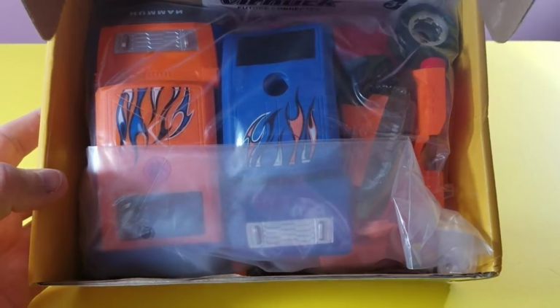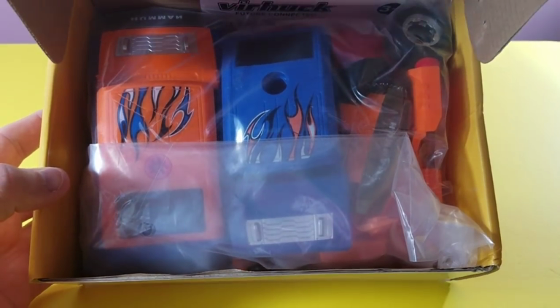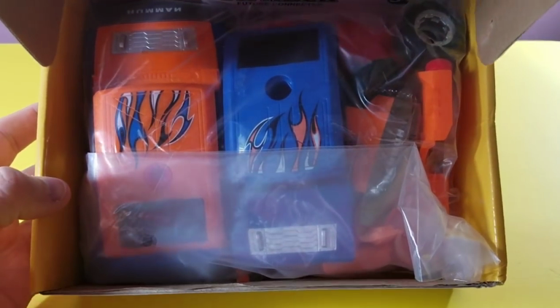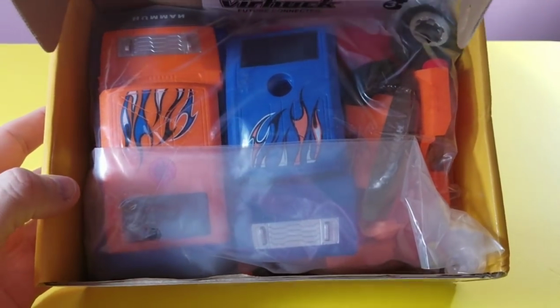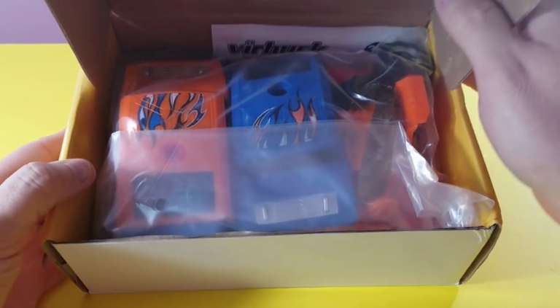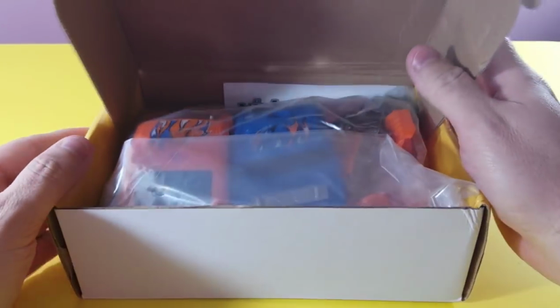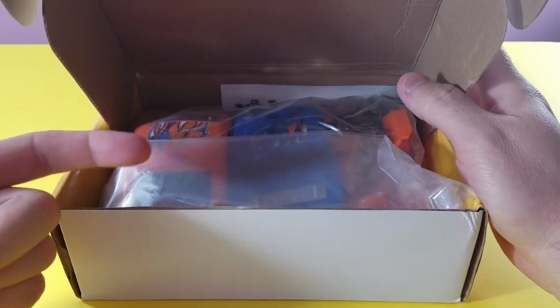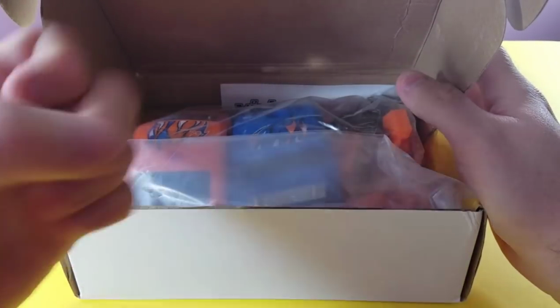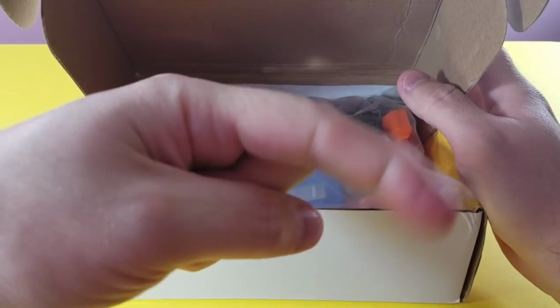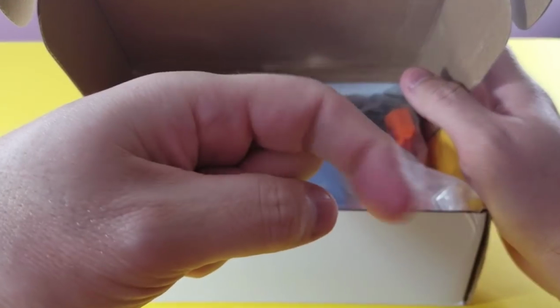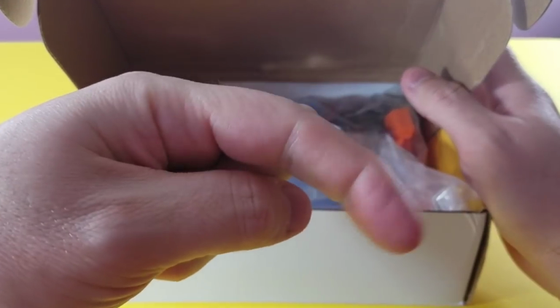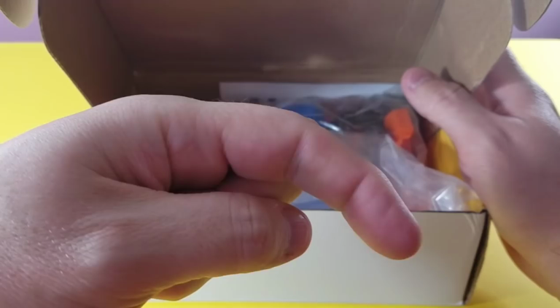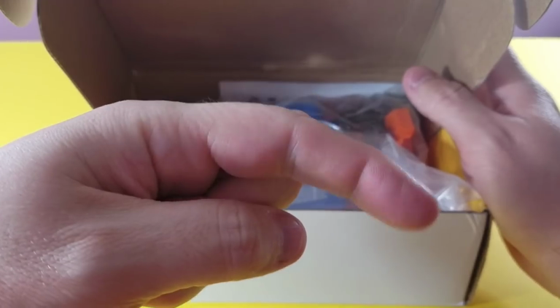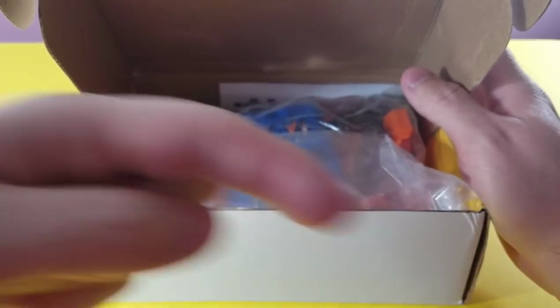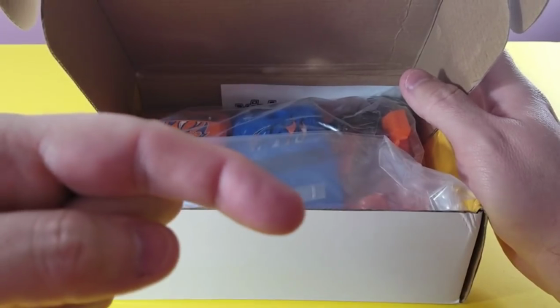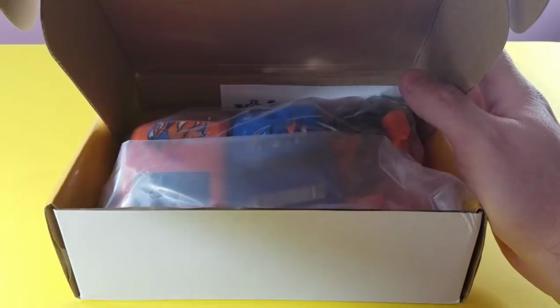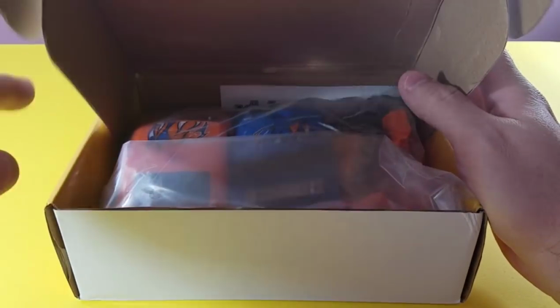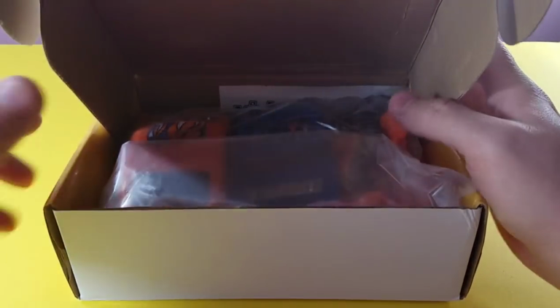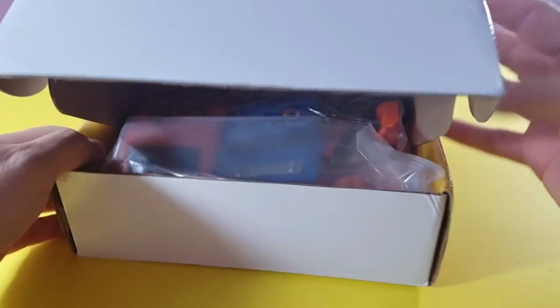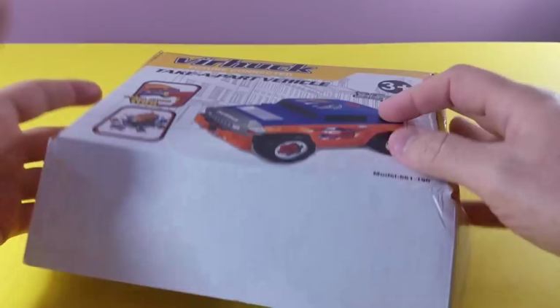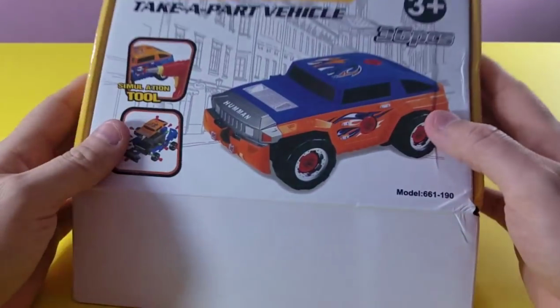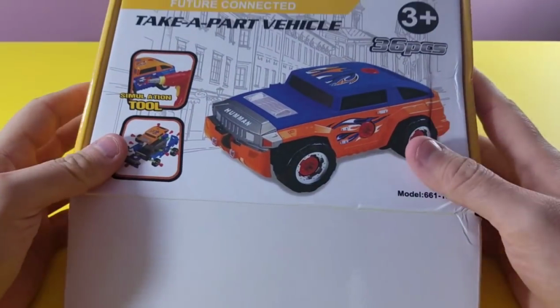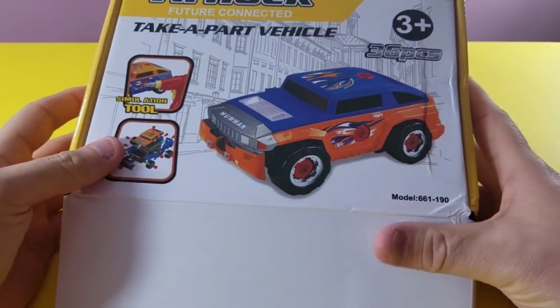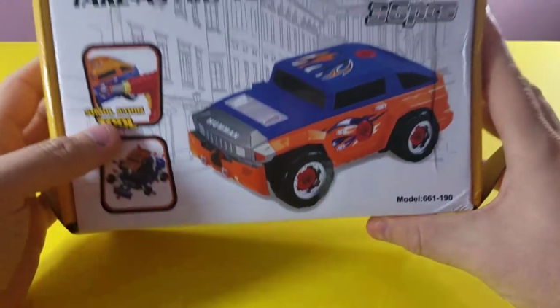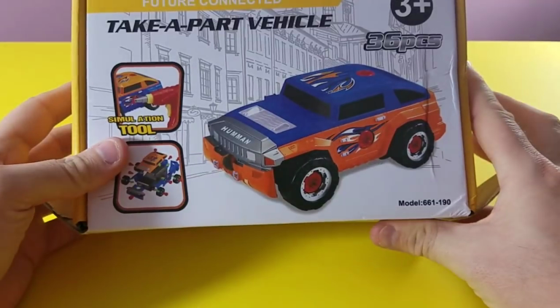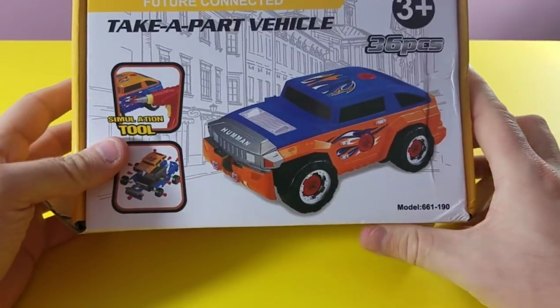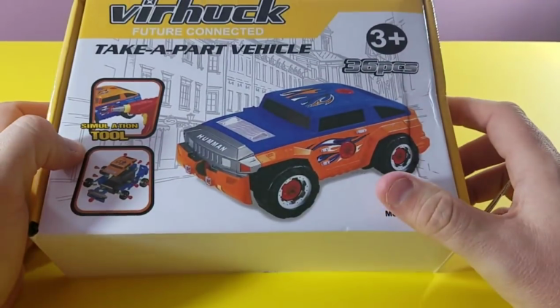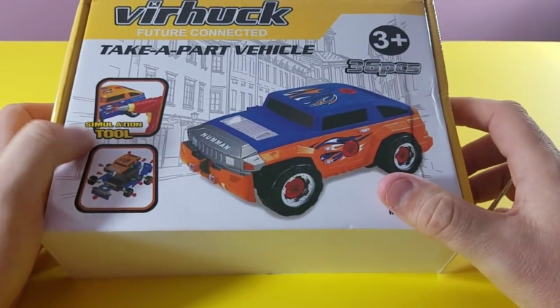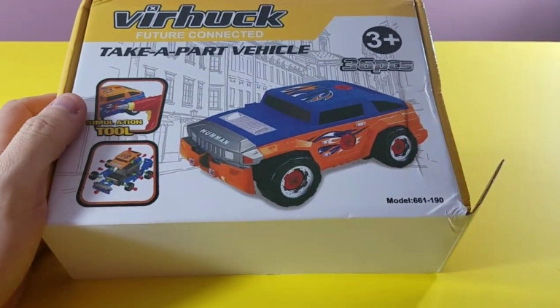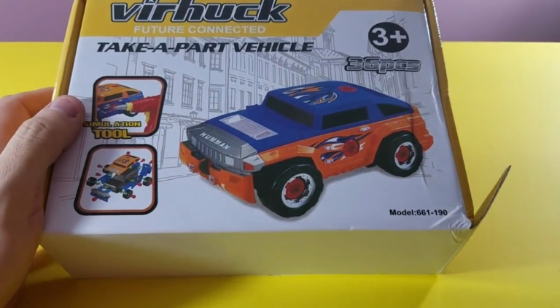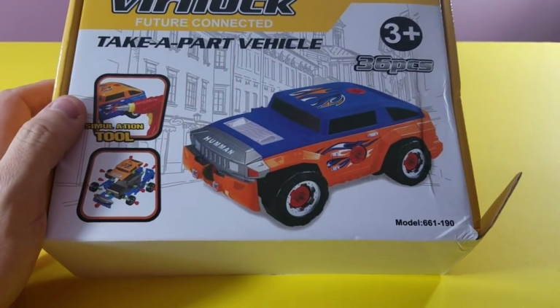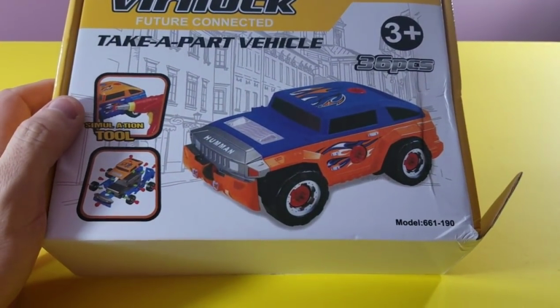All right guys, let's do it. And remember, if you're not subscribed to our channel, you've got to hit that little red button right down there to subscribe. Because if you want to see new videos that we have every day, you've got to be subscribed to the D&N Toy Club. So let's open up this box.